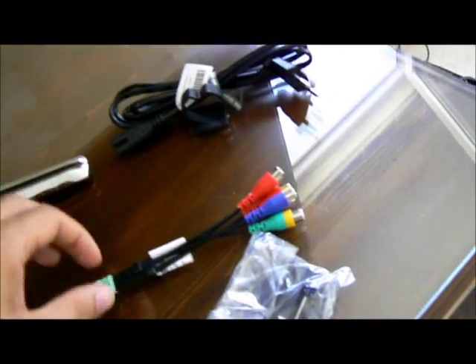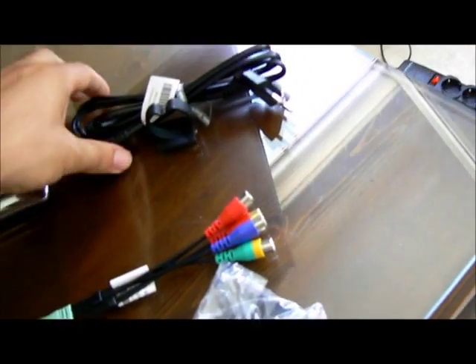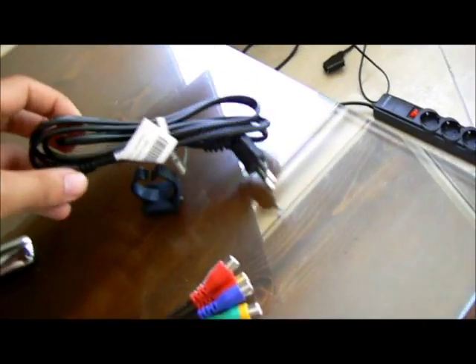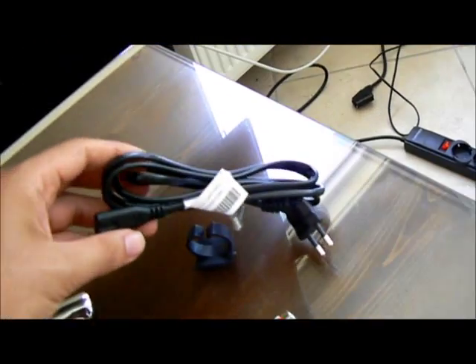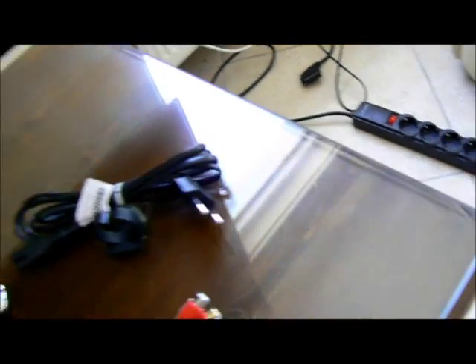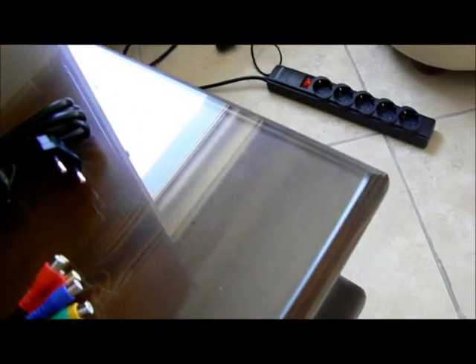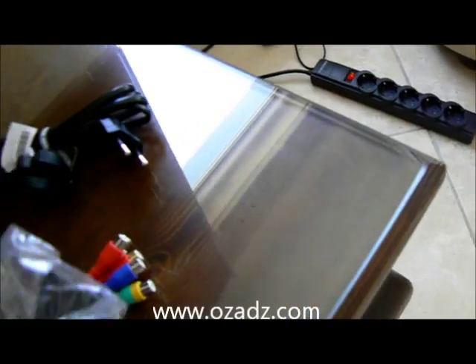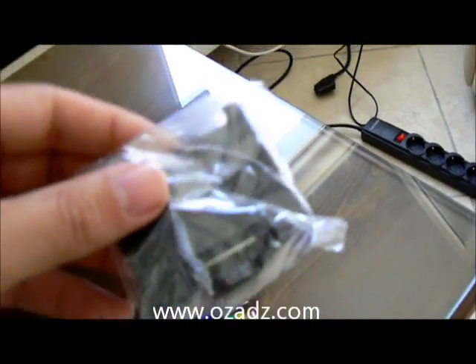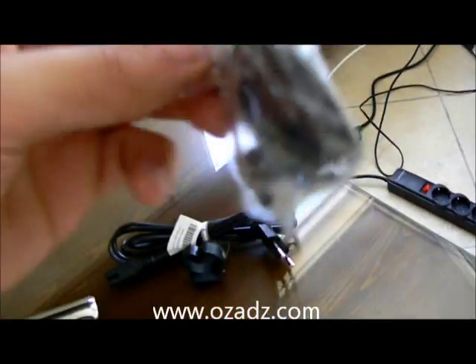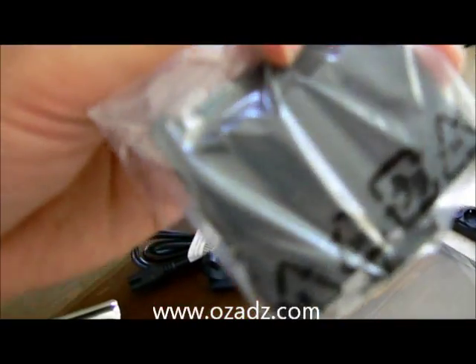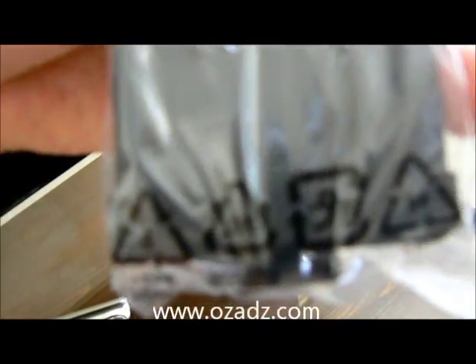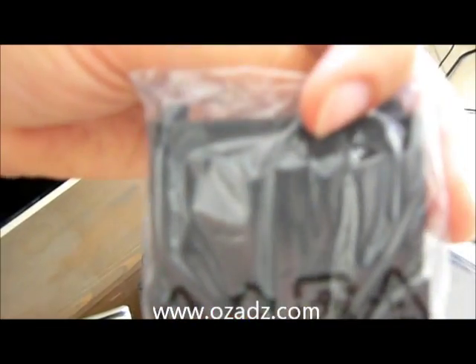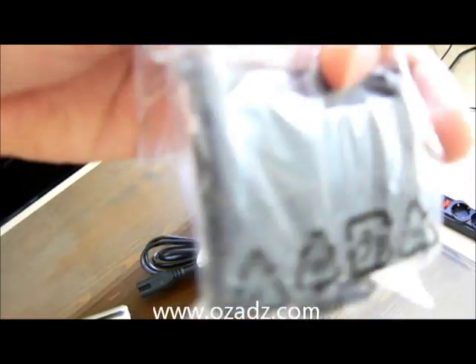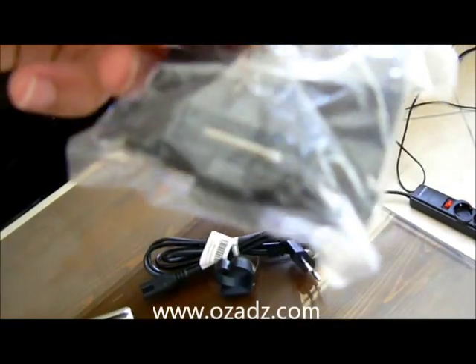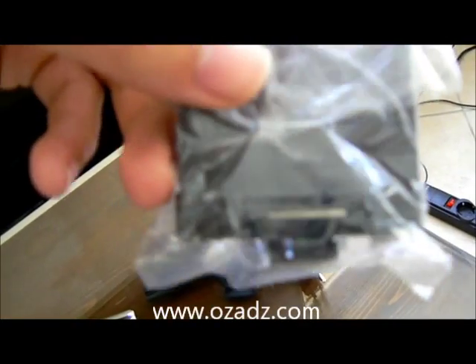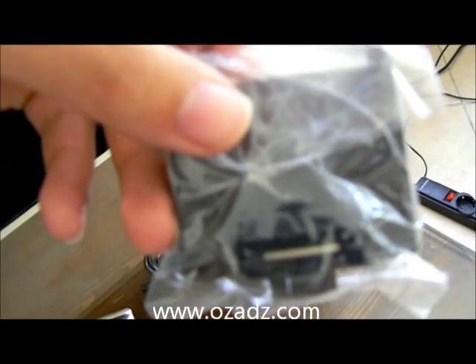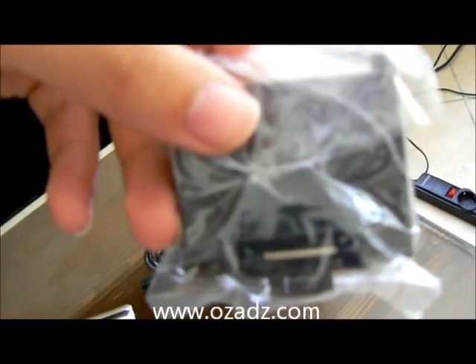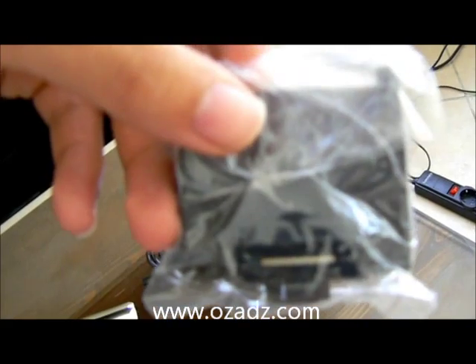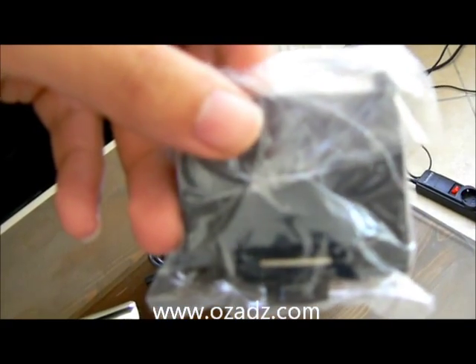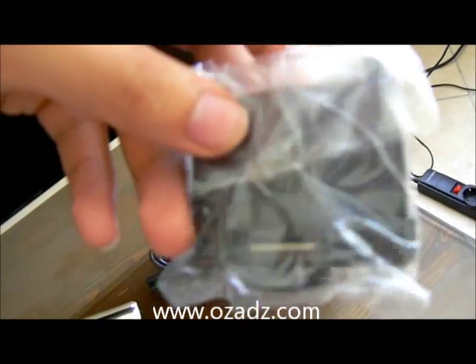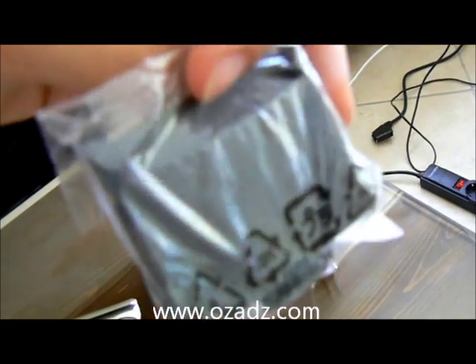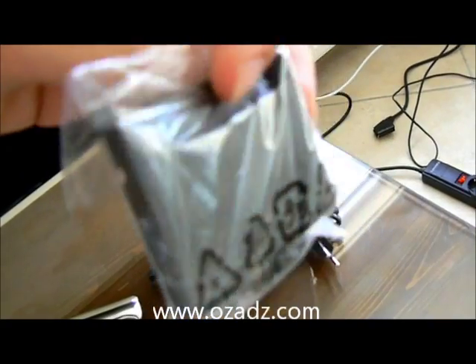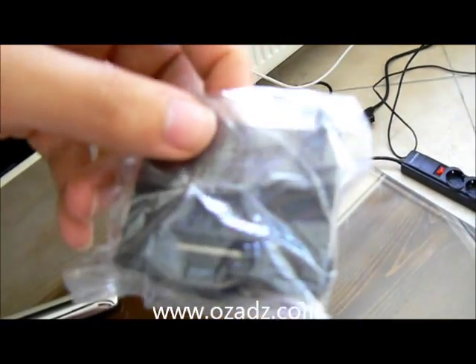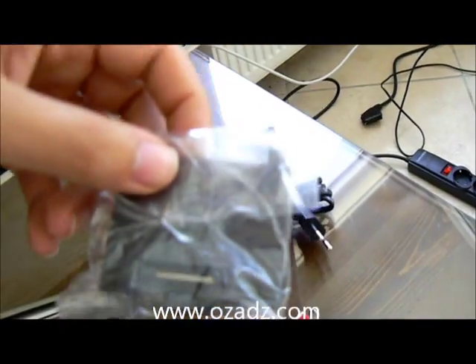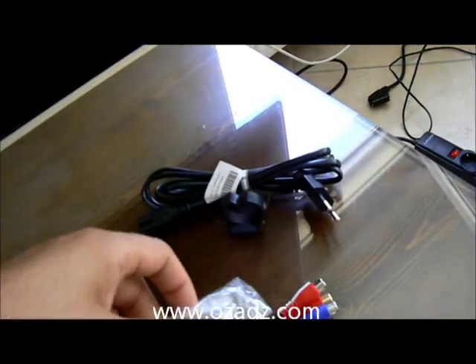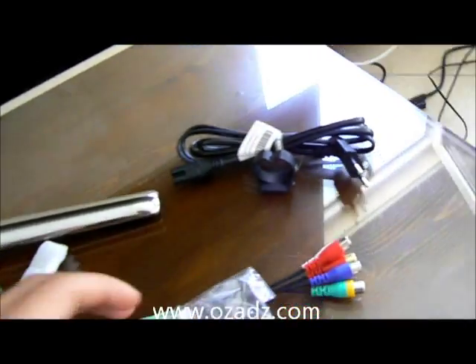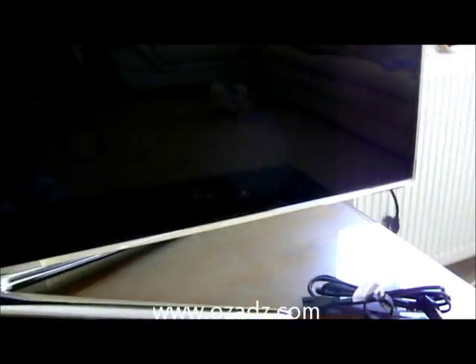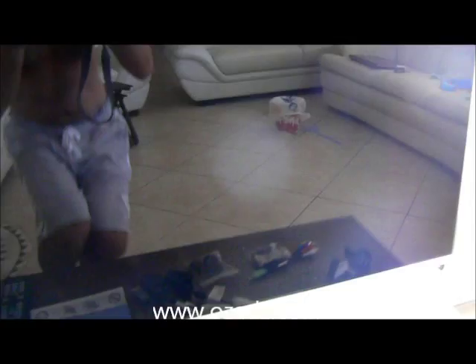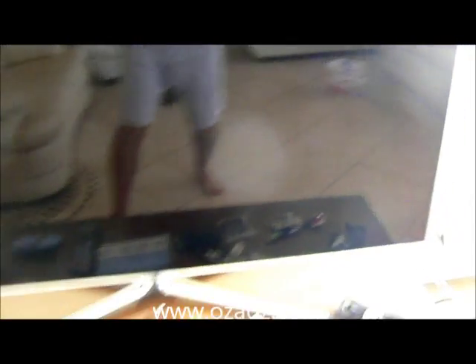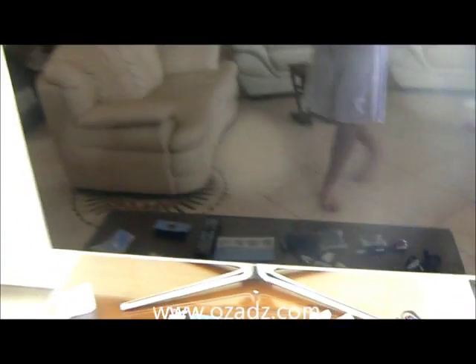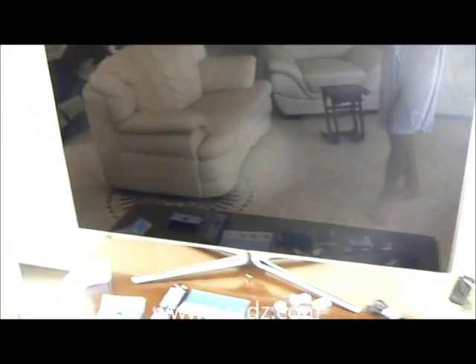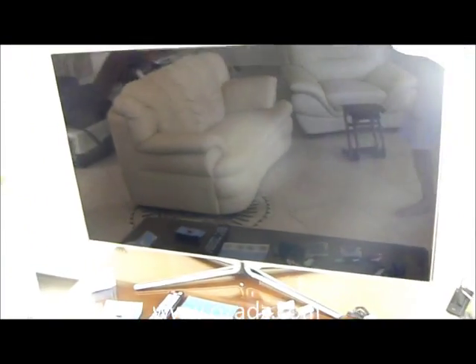Some more cables. Power supply. I'm not sure what this is — I think it's called pay-per-view or something like that, I'm not sure. That's it really. The TV looks absolutely fantastic — perfect.